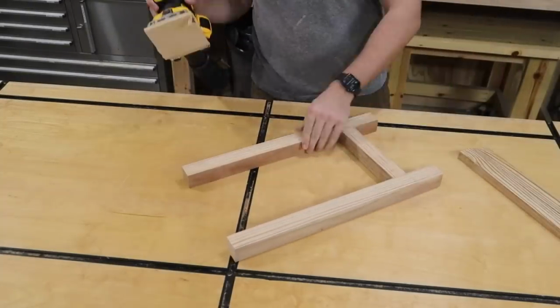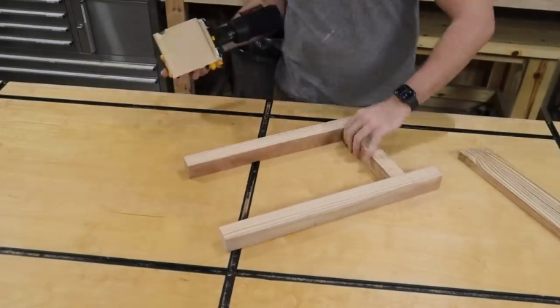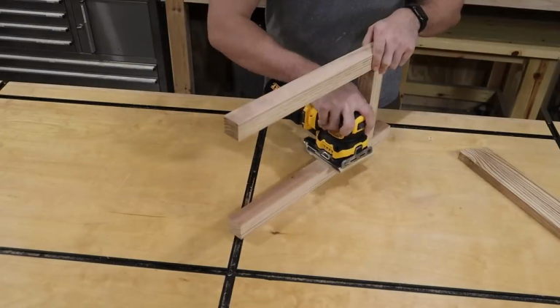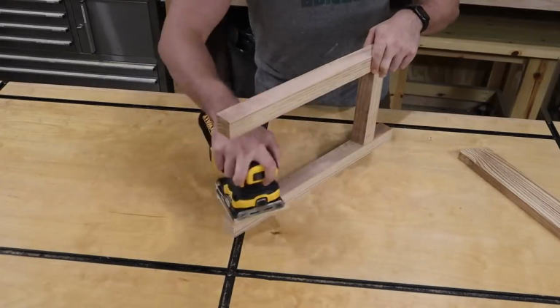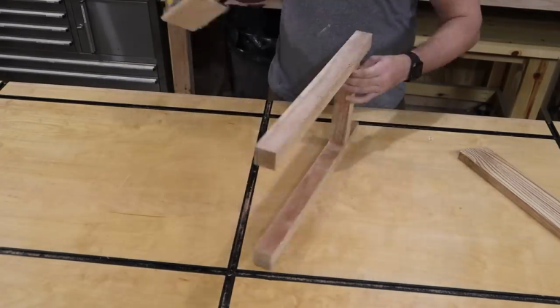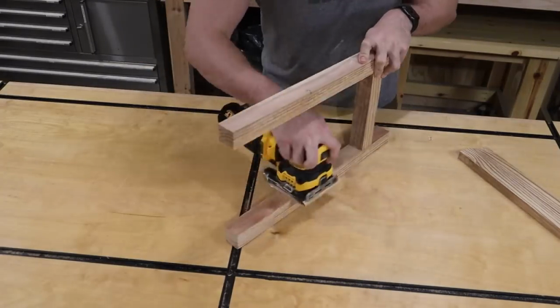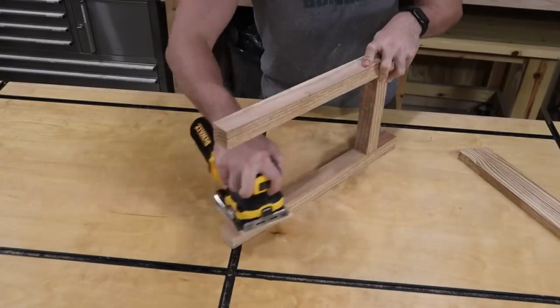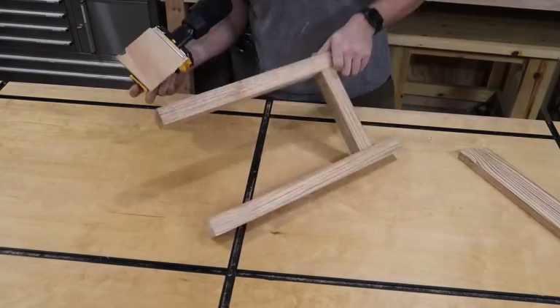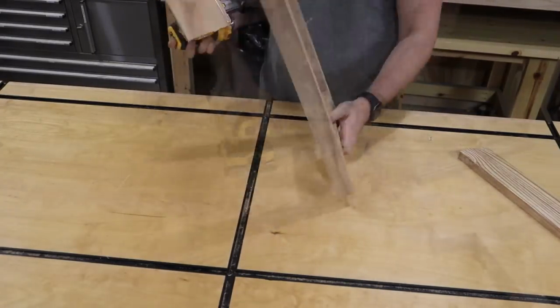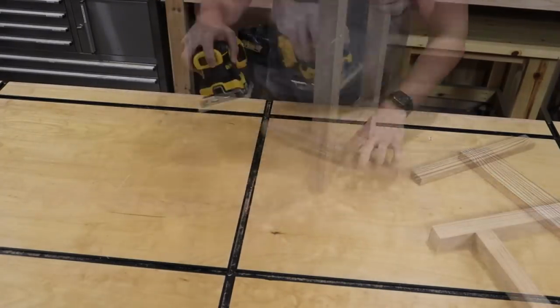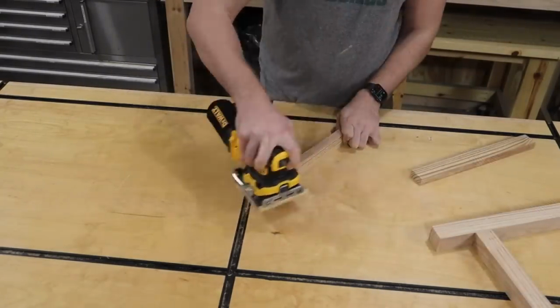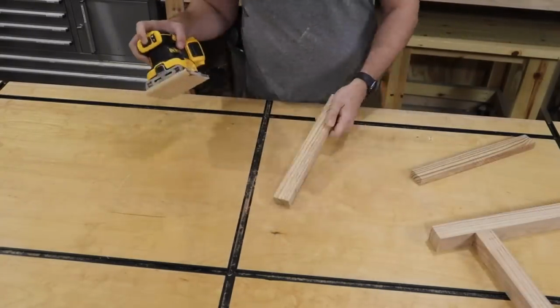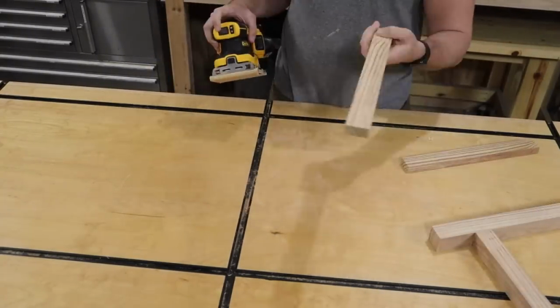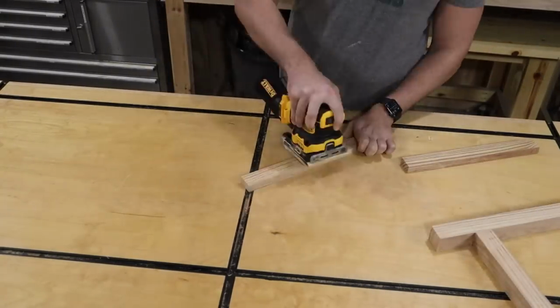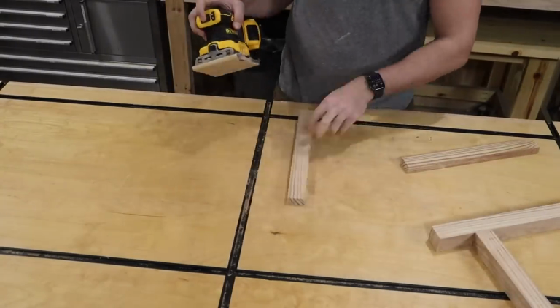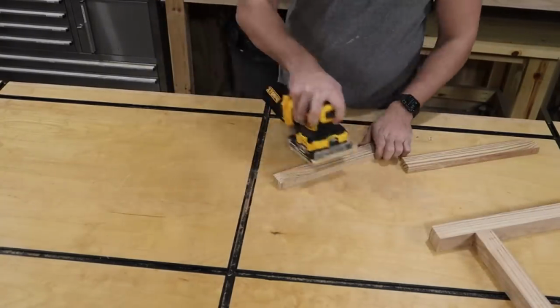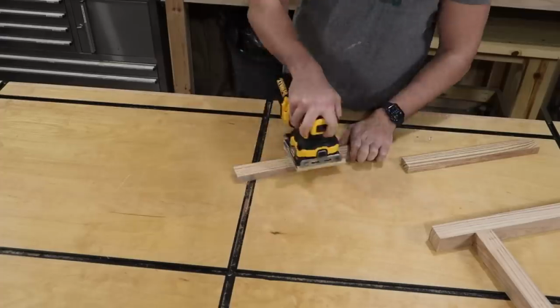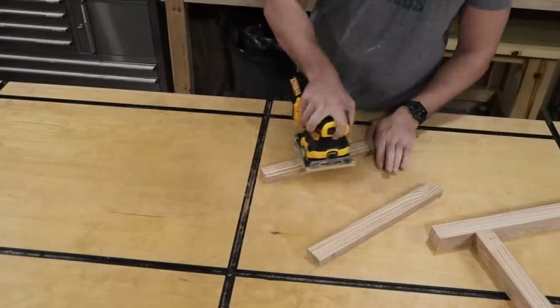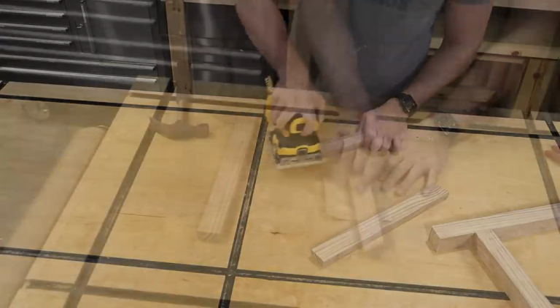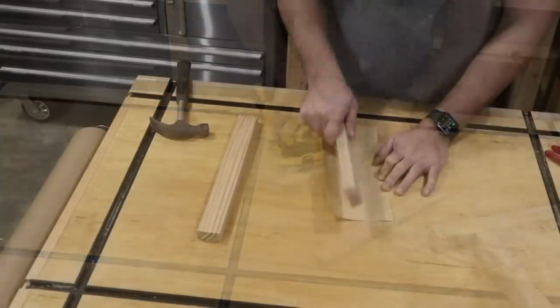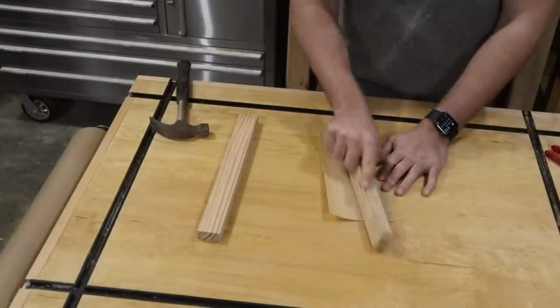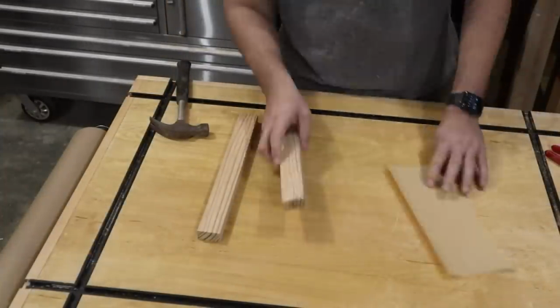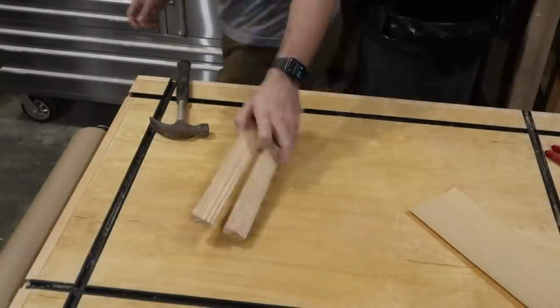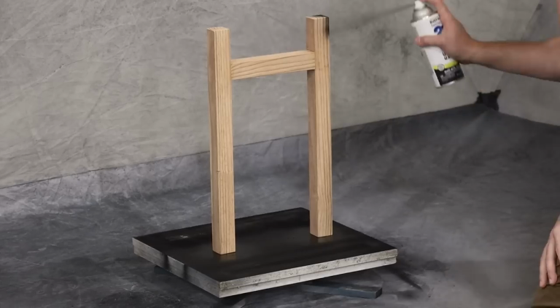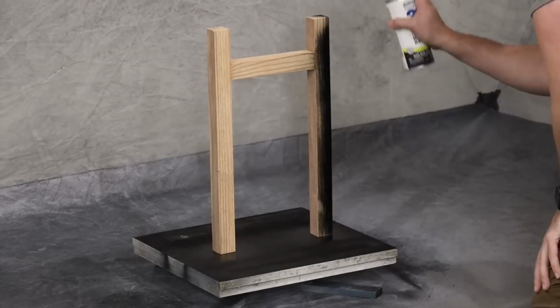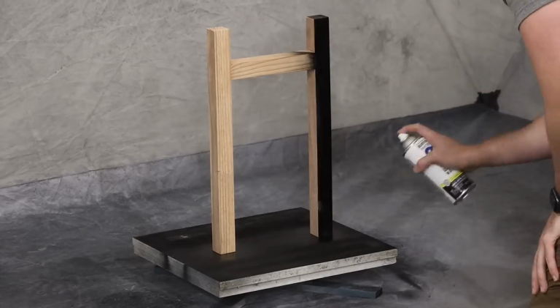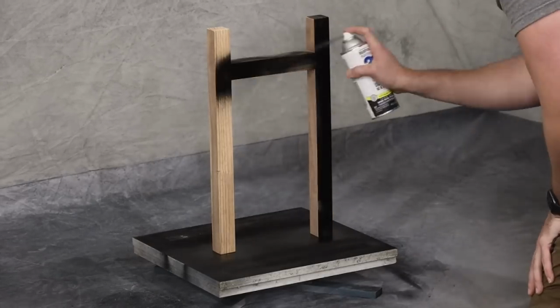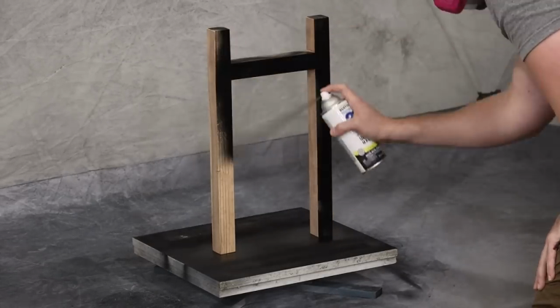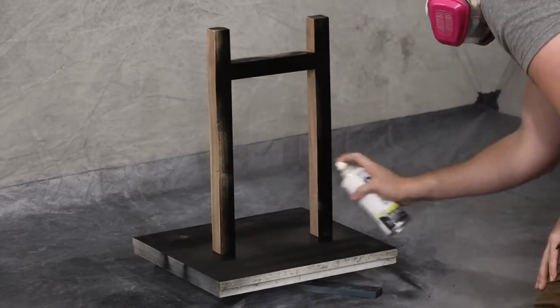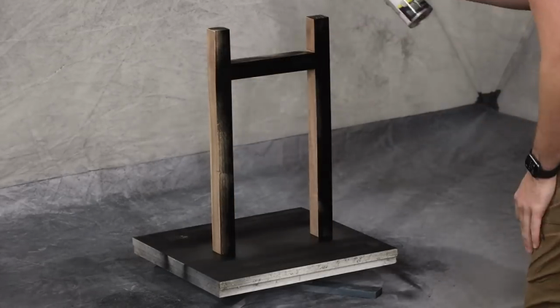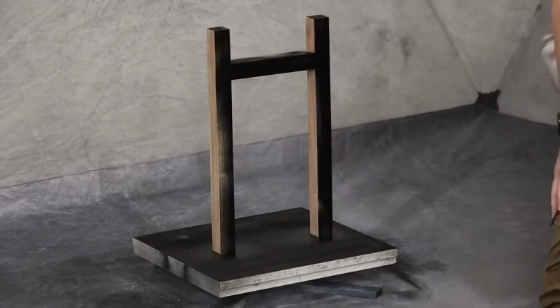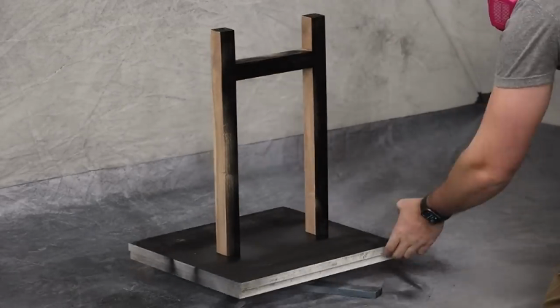I did a quick sanding at 120 grit and broke all the edges. For these pieces I'm doing two coats of Rust-Oleum Matte Black spray paint.